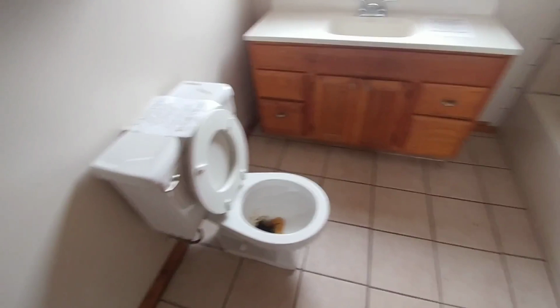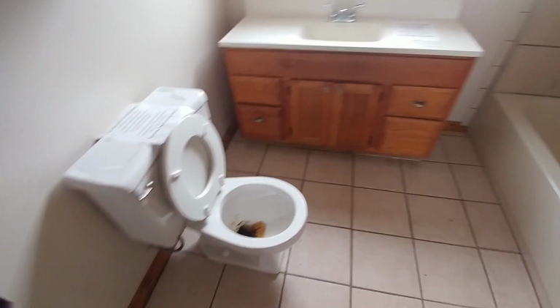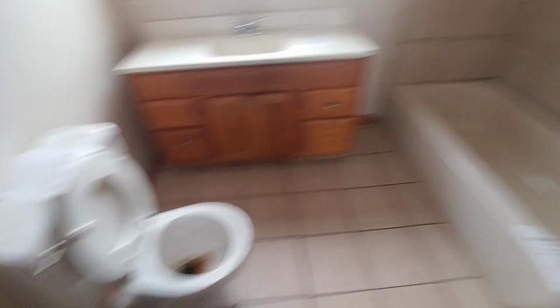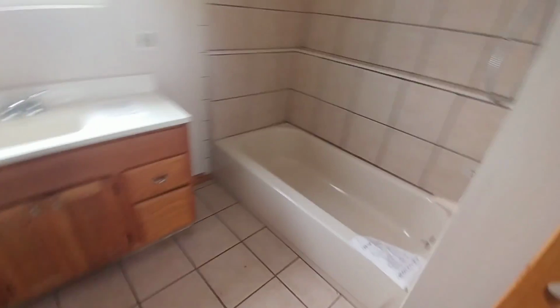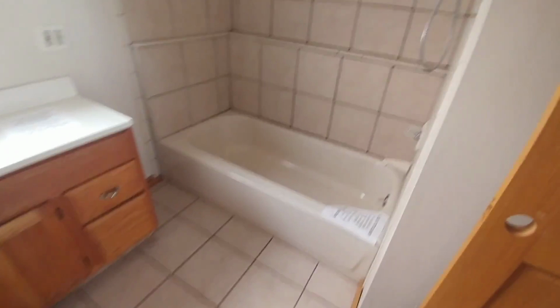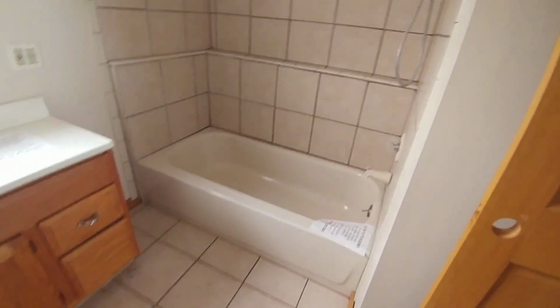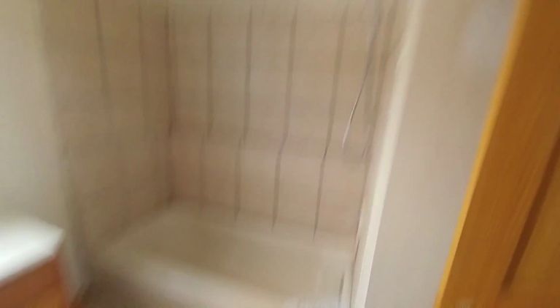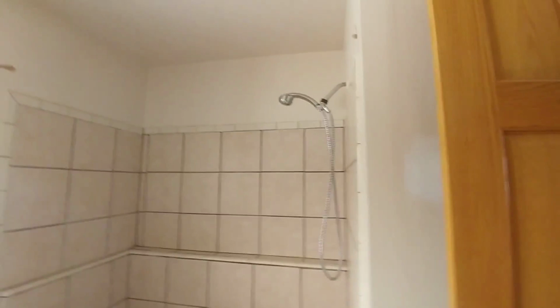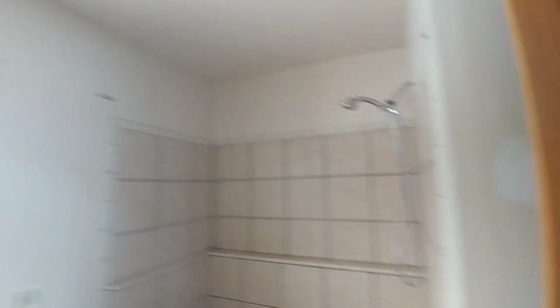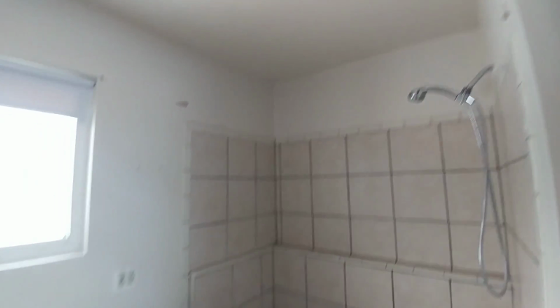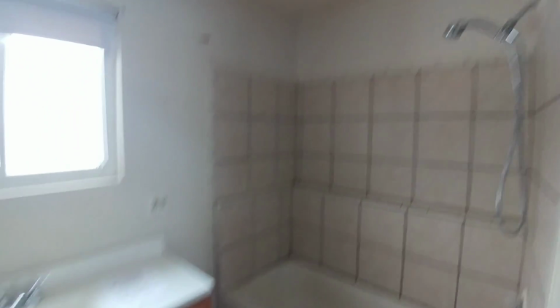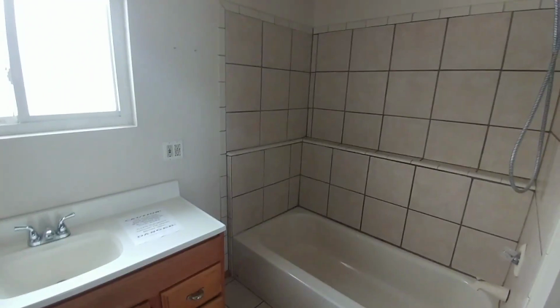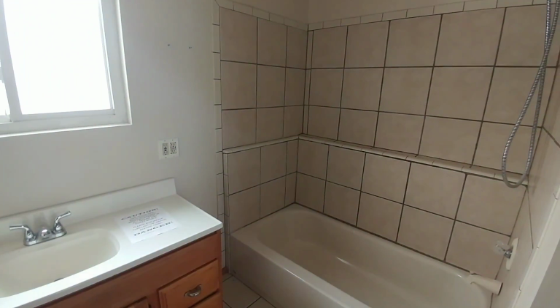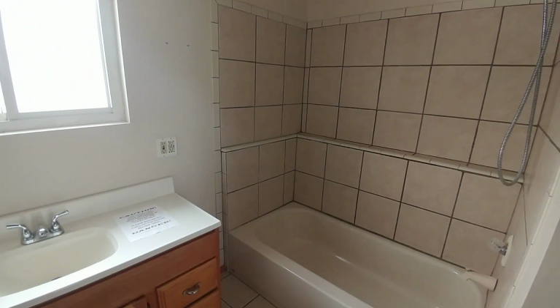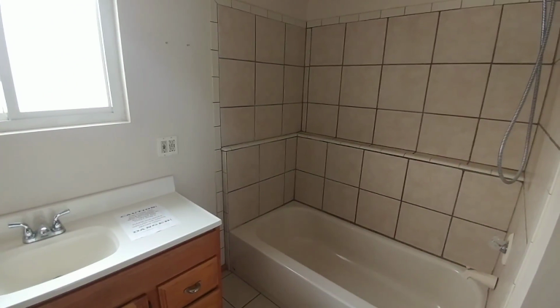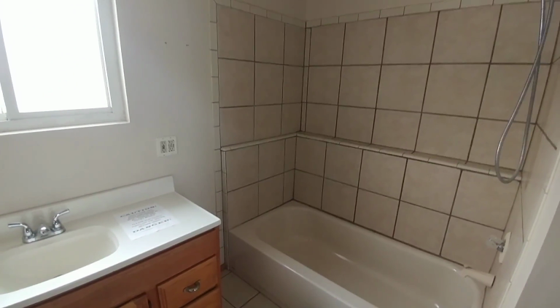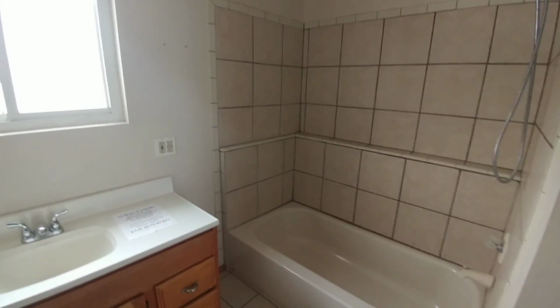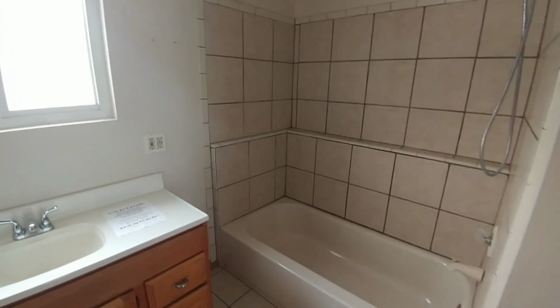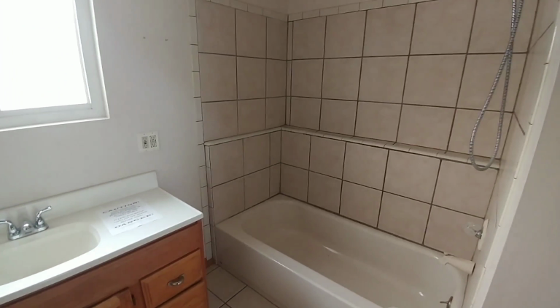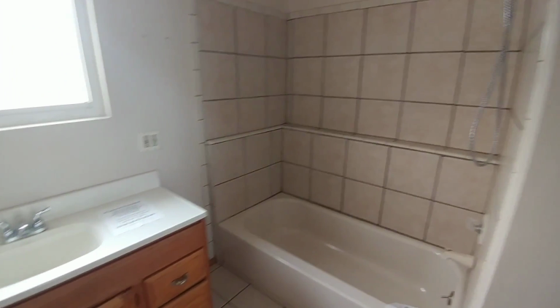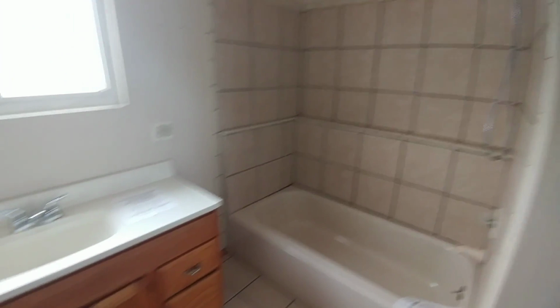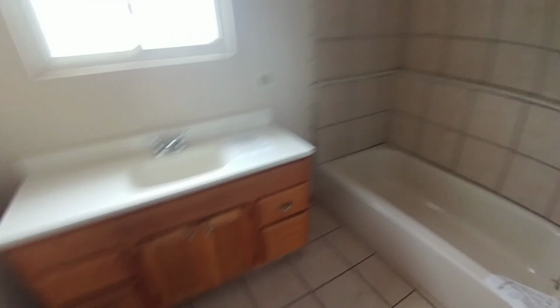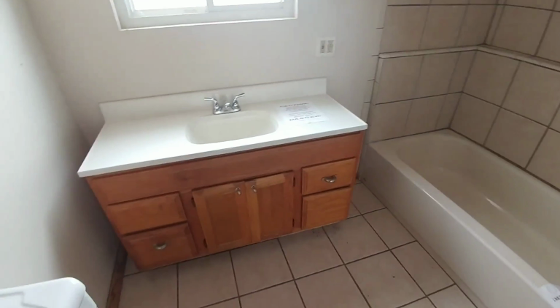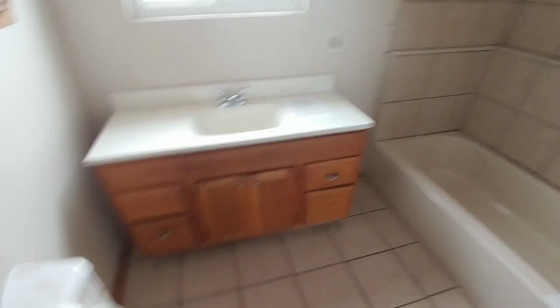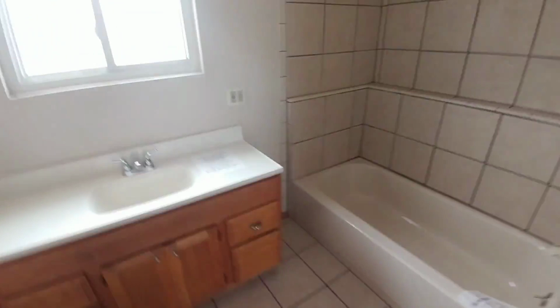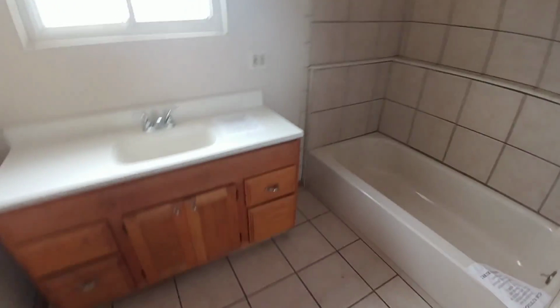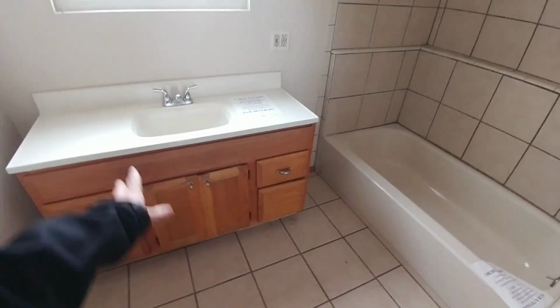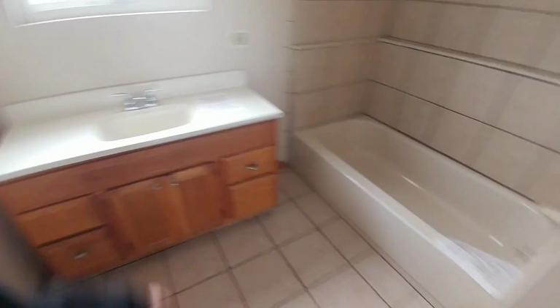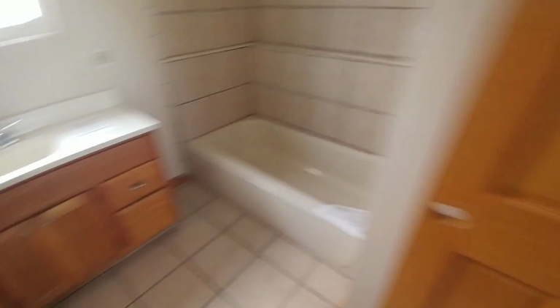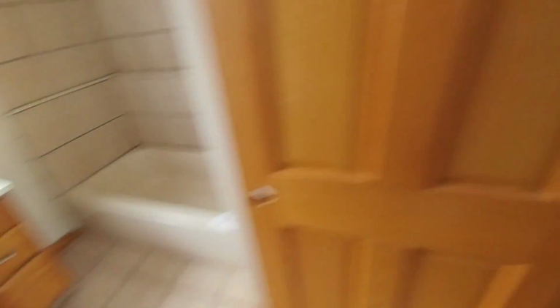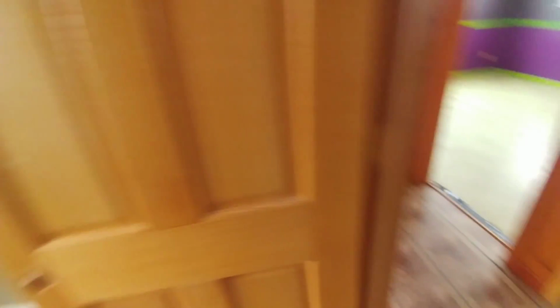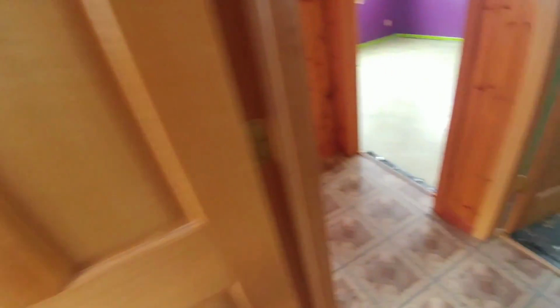Maybe salvage the toilet — that all looks fine. I'd just put shower doors on it or a curtain rod. The vanity can probably stay.